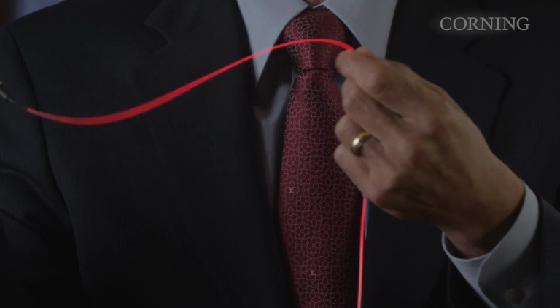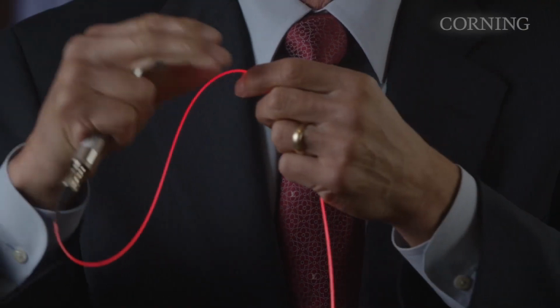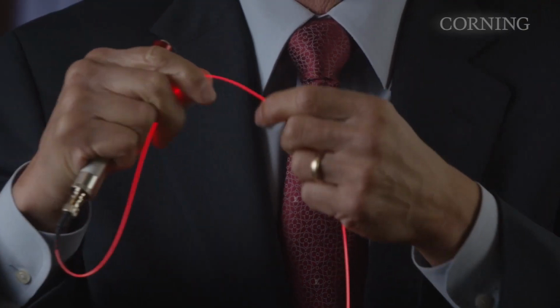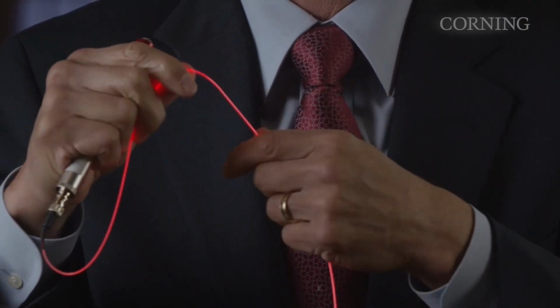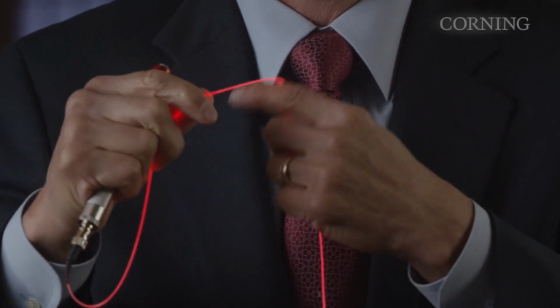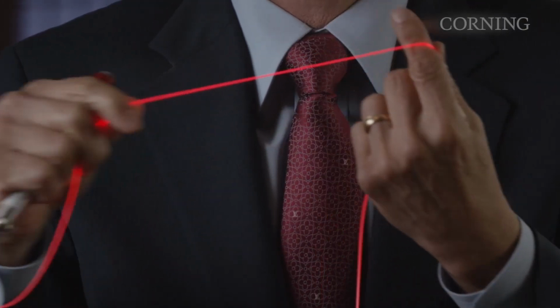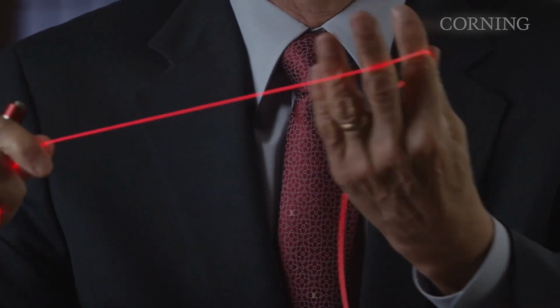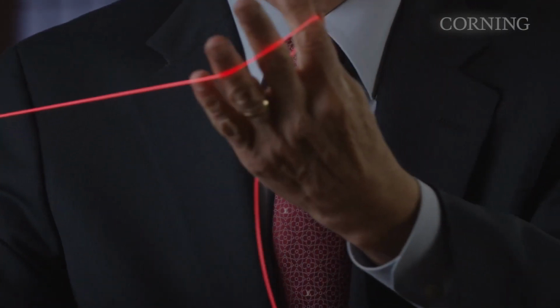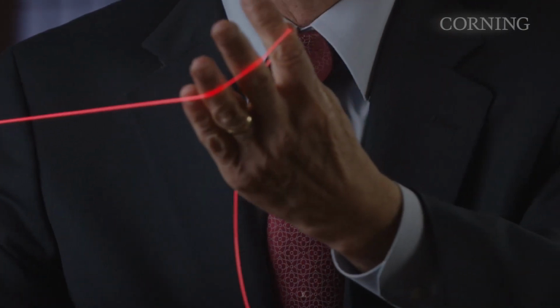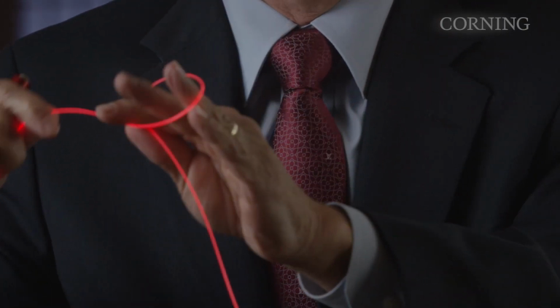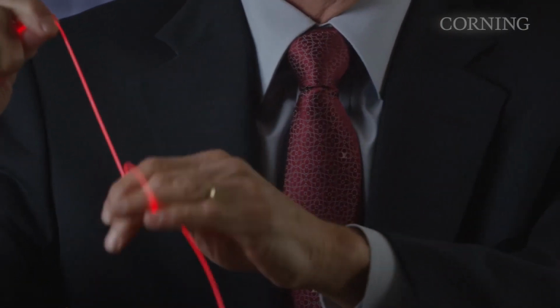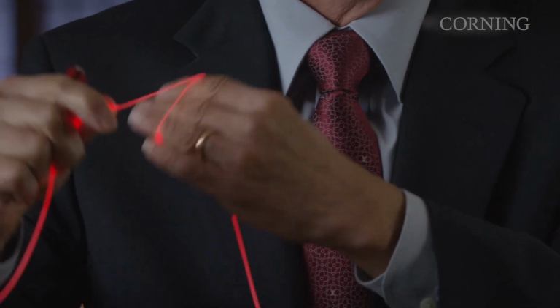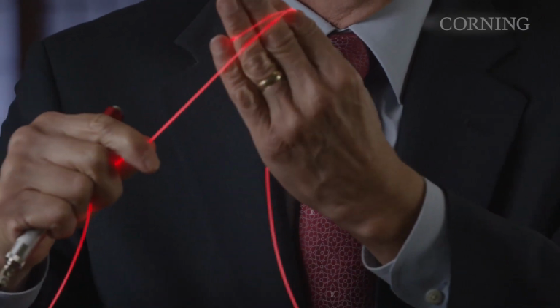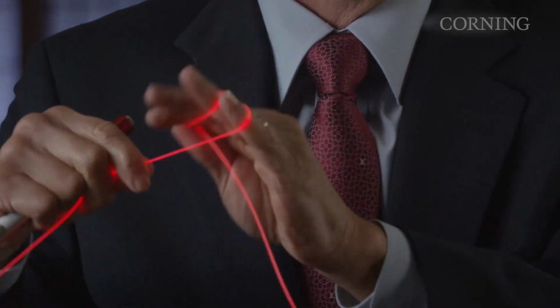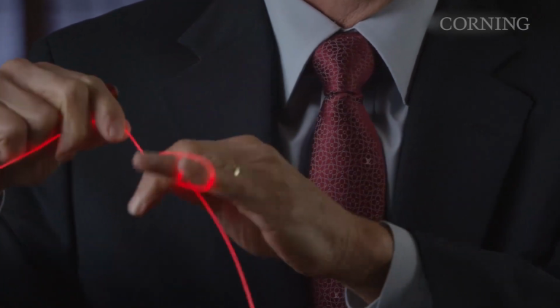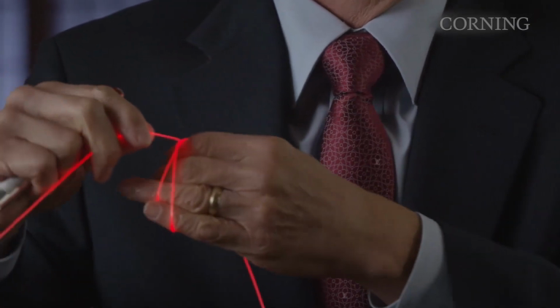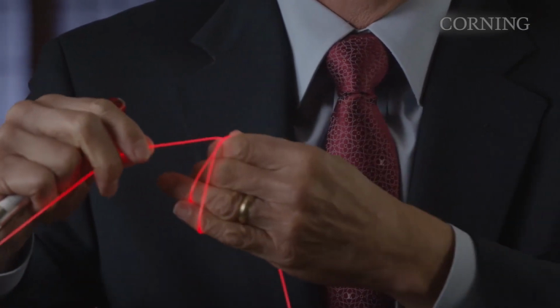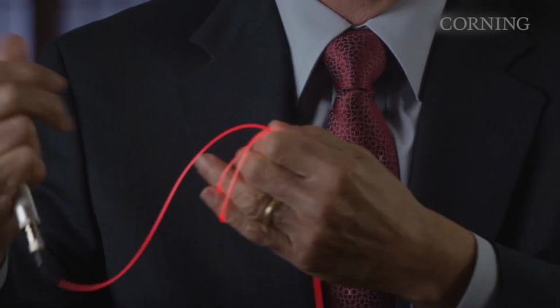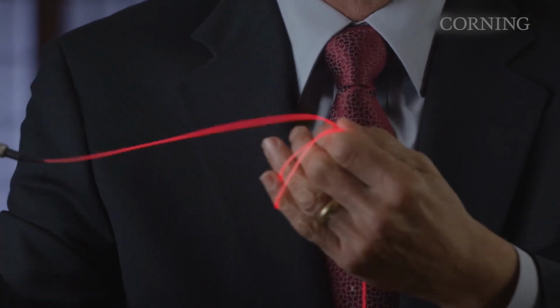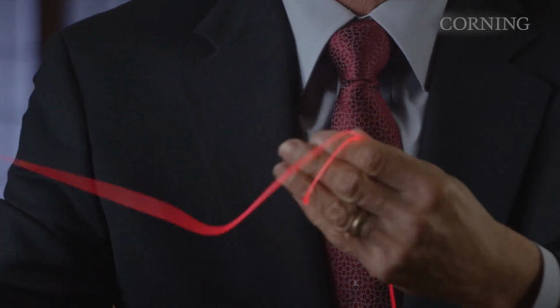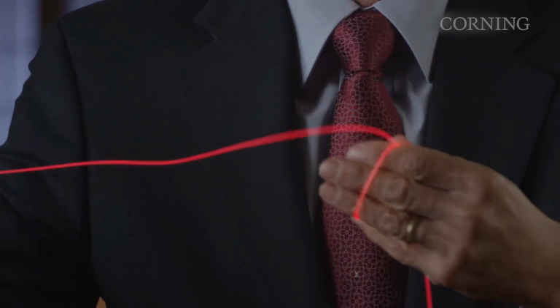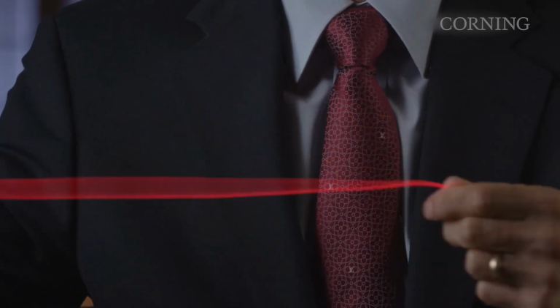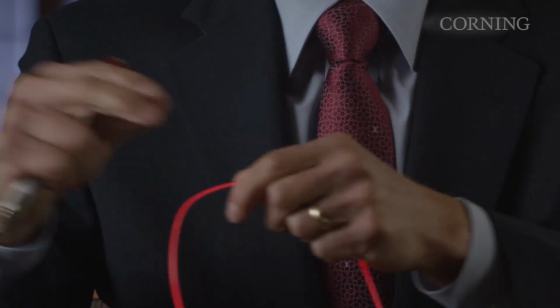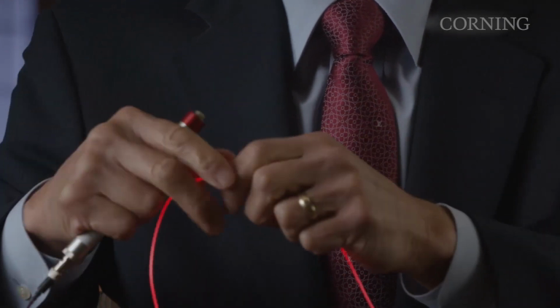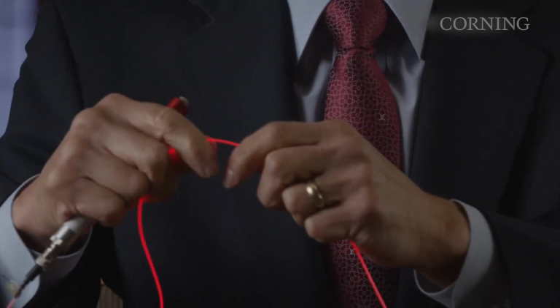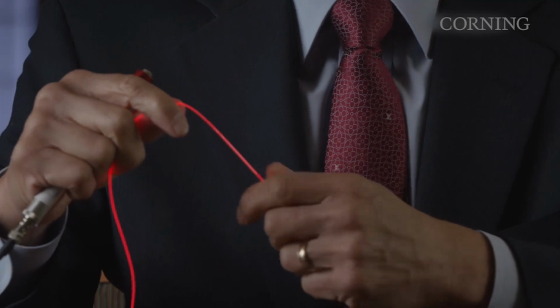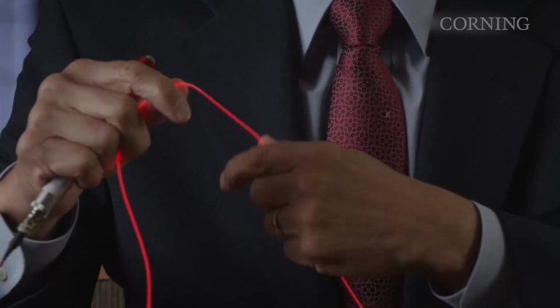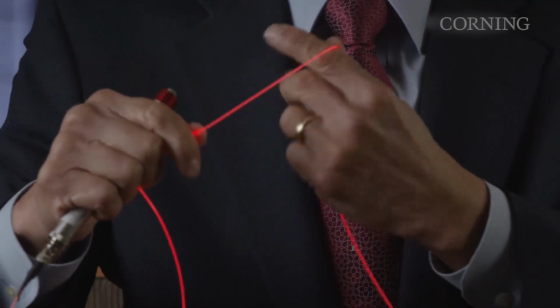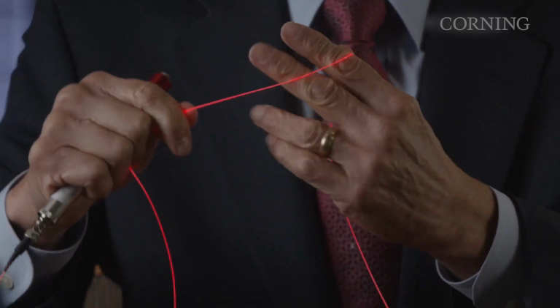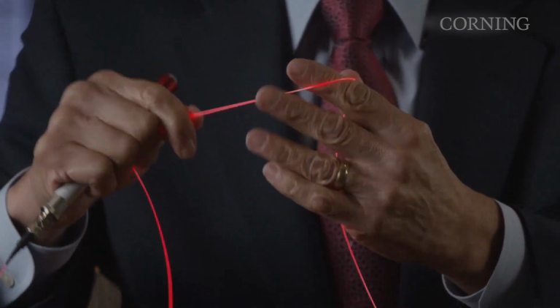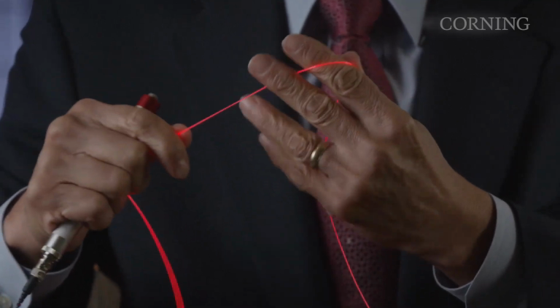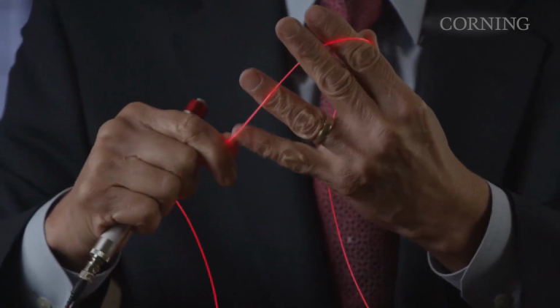As you can see, the fiber is very flexible, with a small diameter and tight bend capability, allowing it to curve, wrap, or contour around objects while maintaining bright, uniform light.